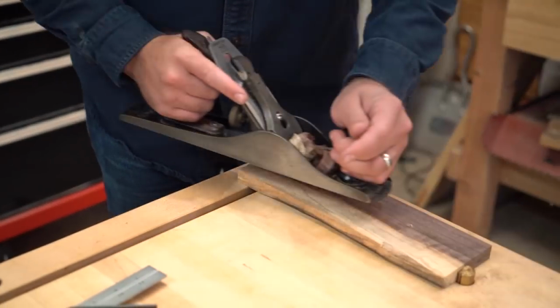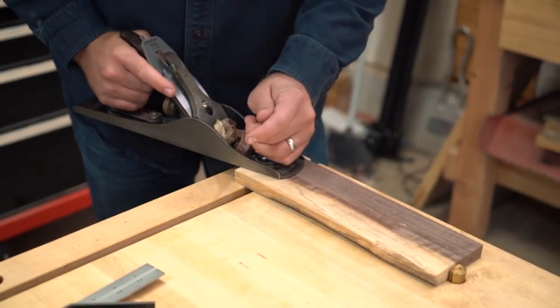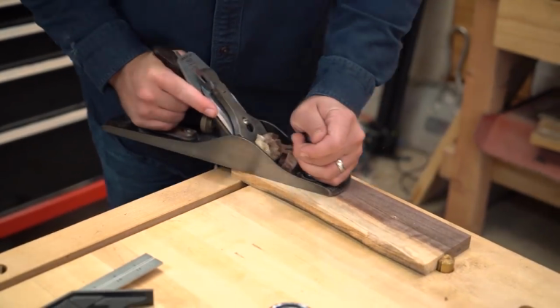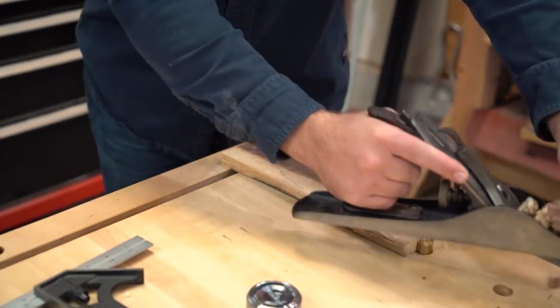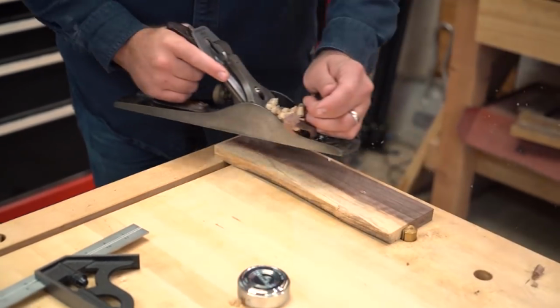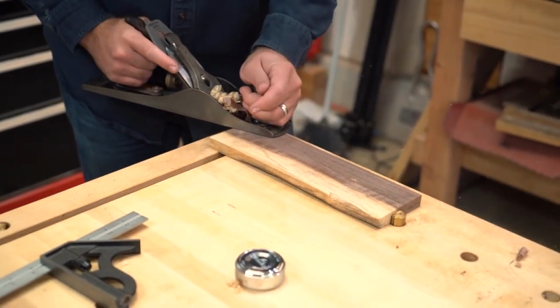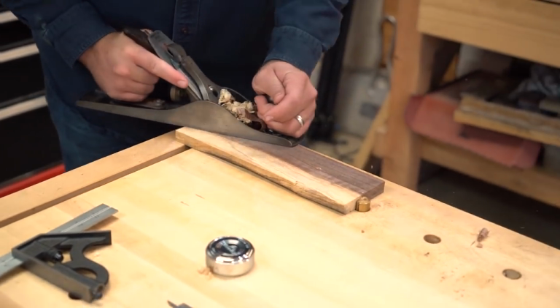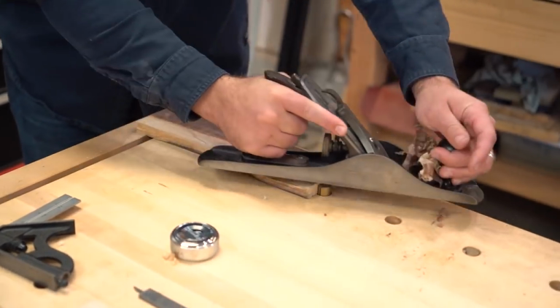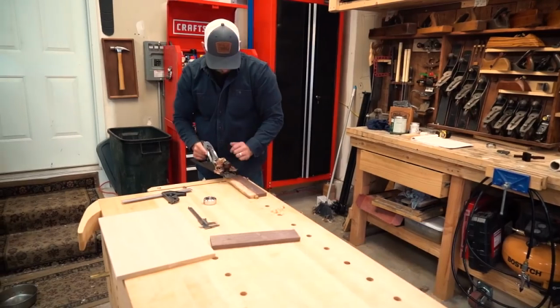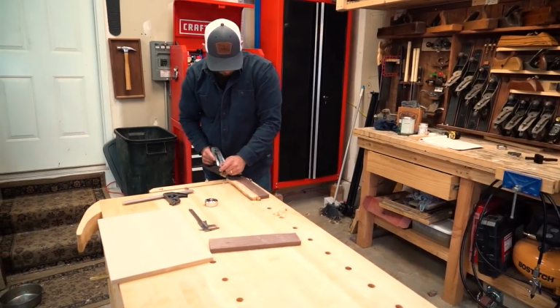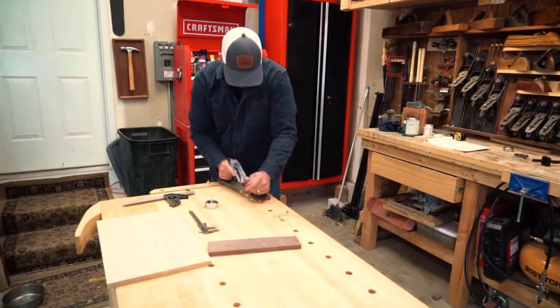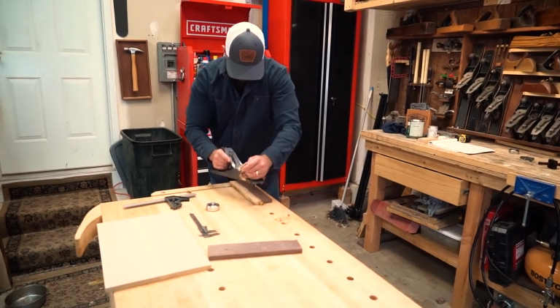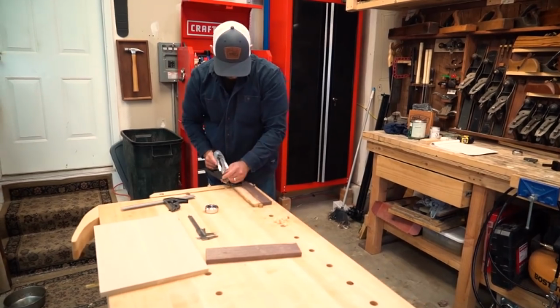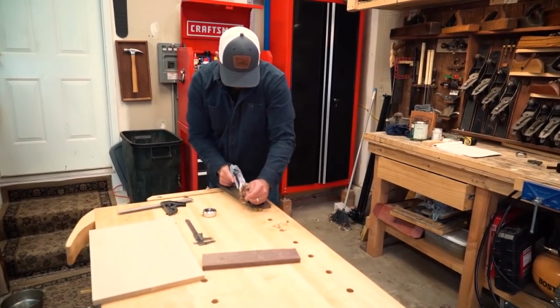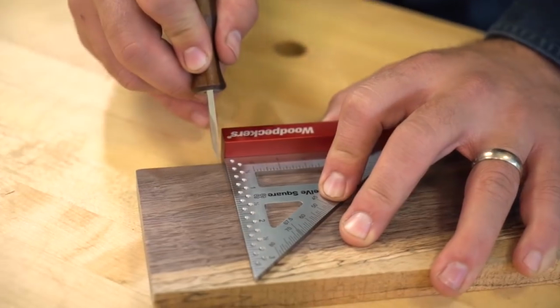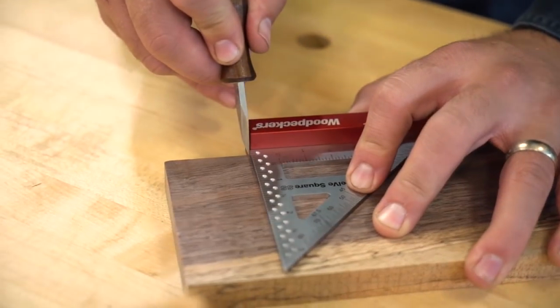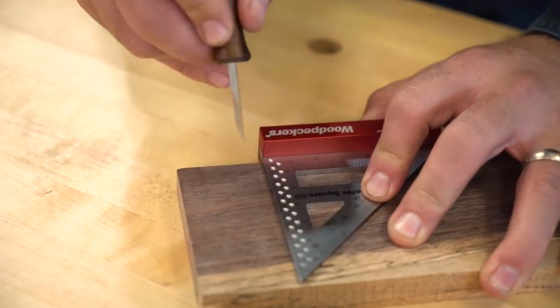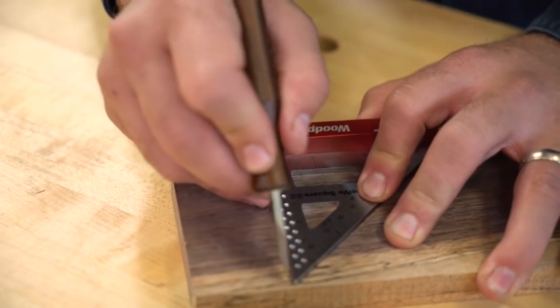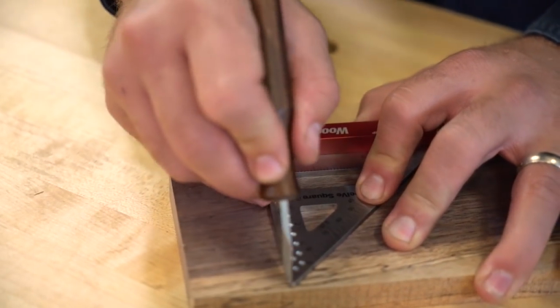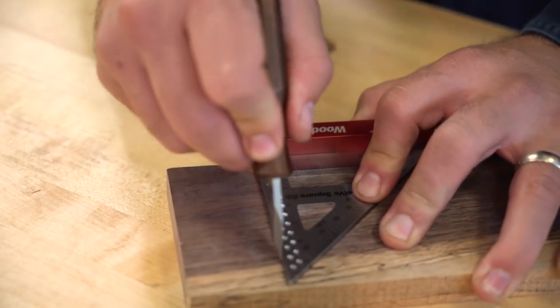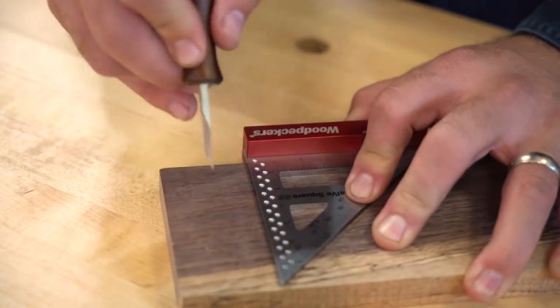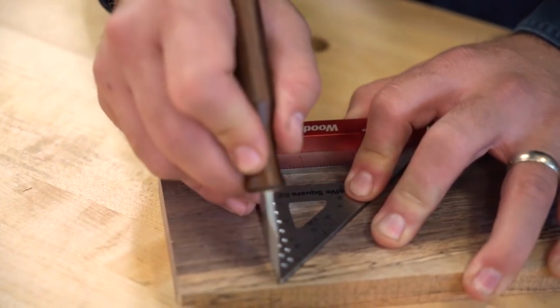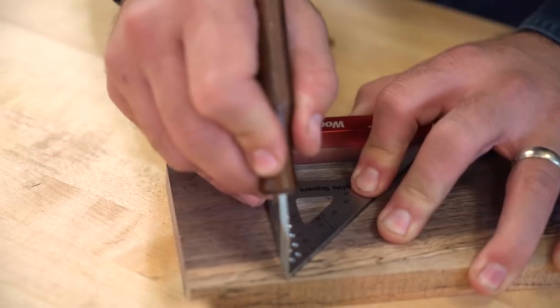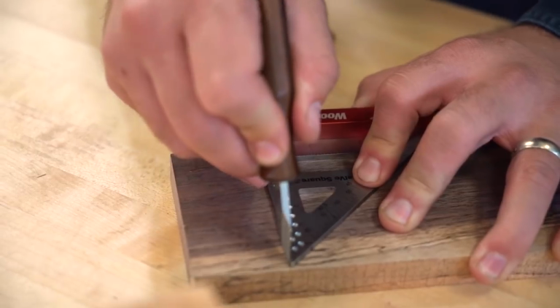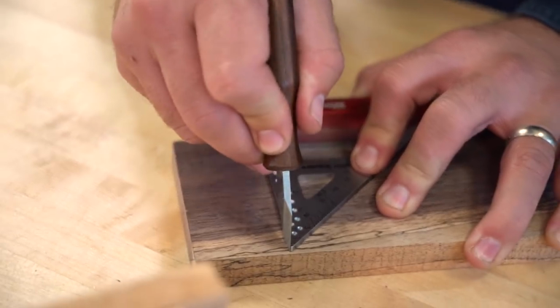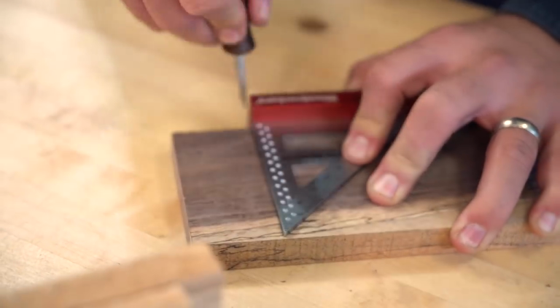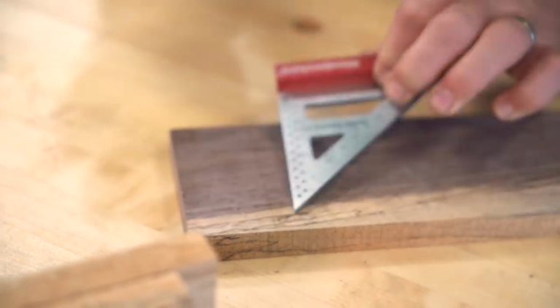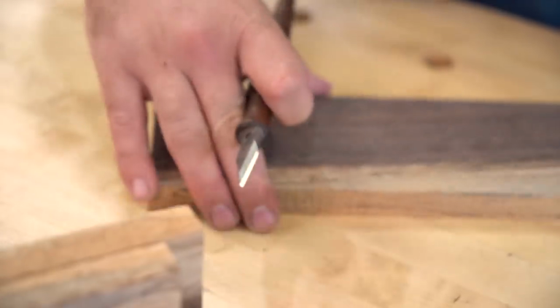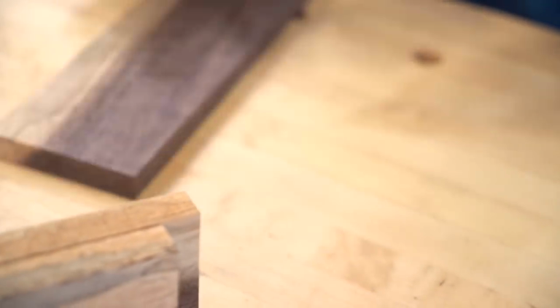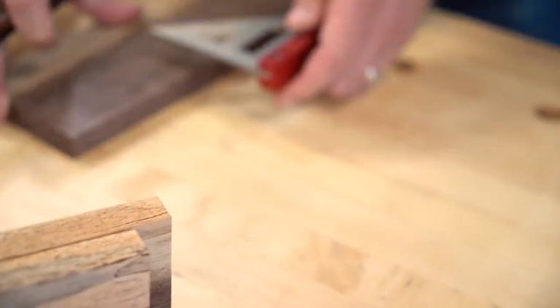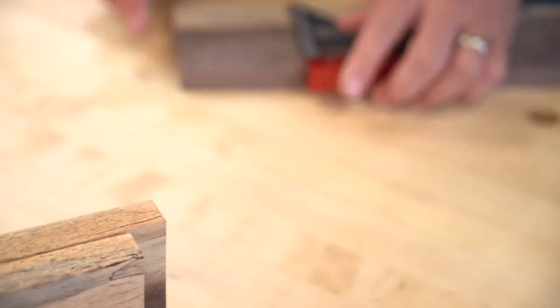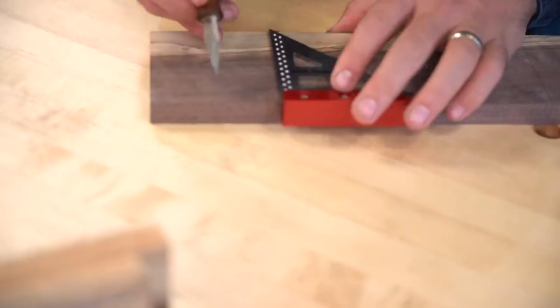I start this project with a really beautiful piece of walnut that I'm going to use for the sides of the tray. I already cut them to length and then dimensioned with some hand planes. Then I lay out and cut the through mortise and tenons, which will be the joinery that will hold the side pieces together.